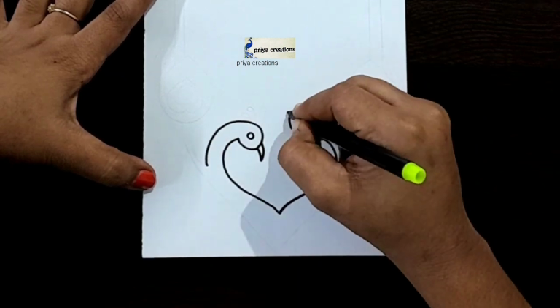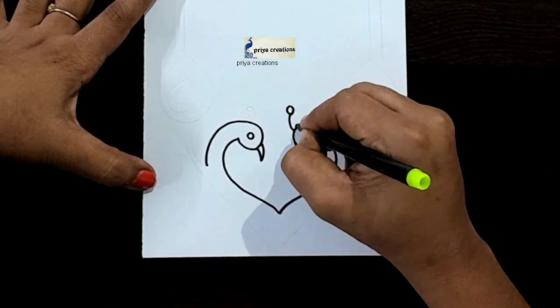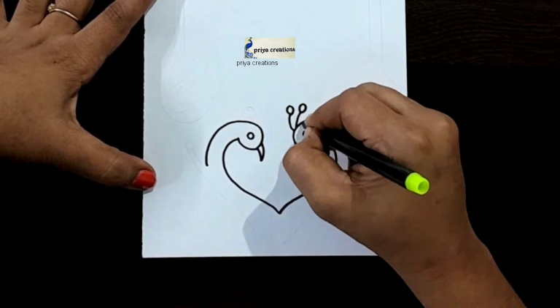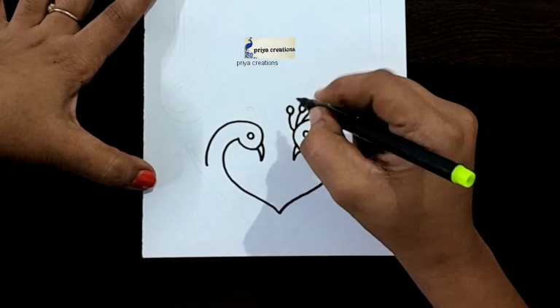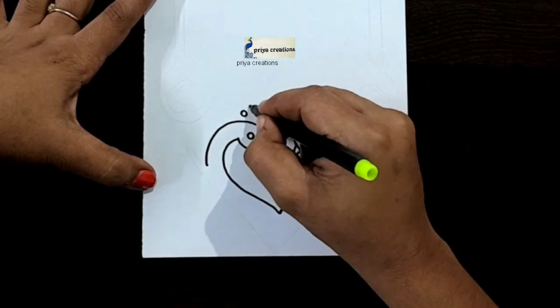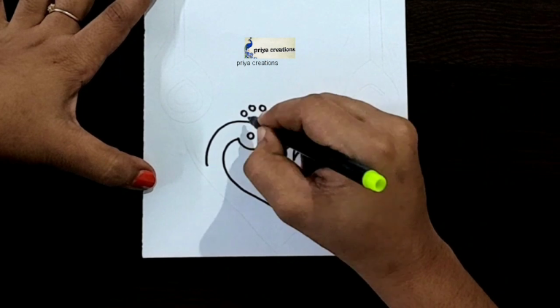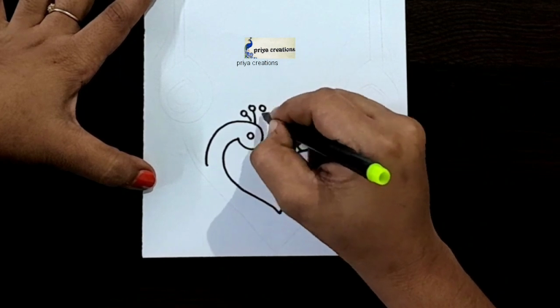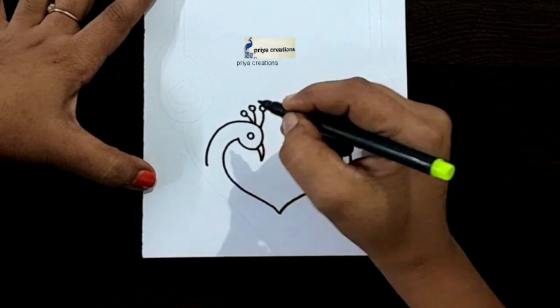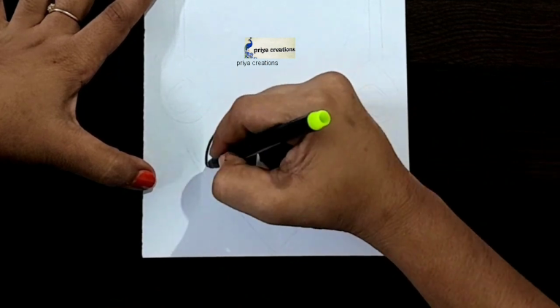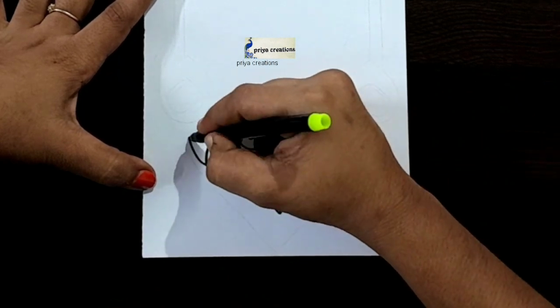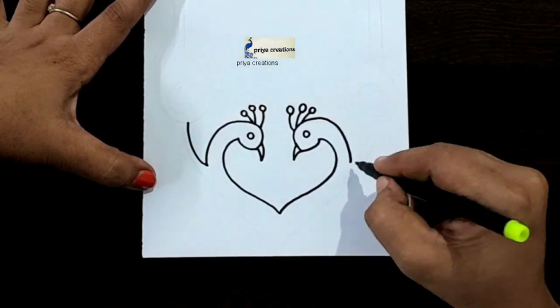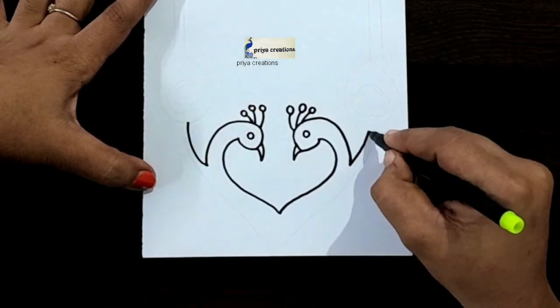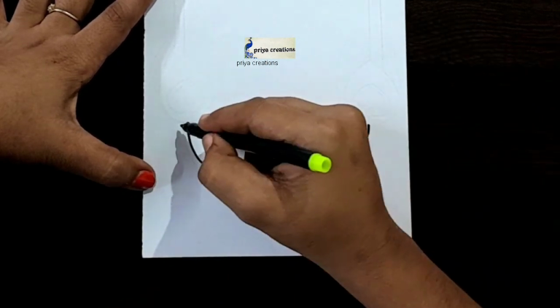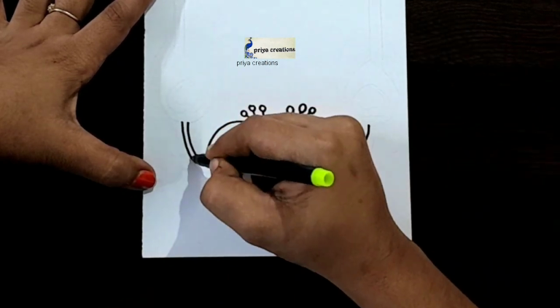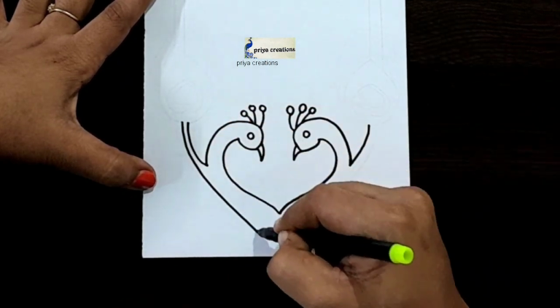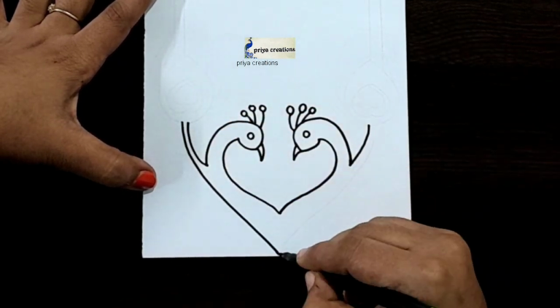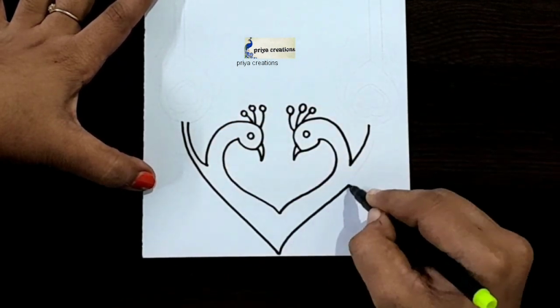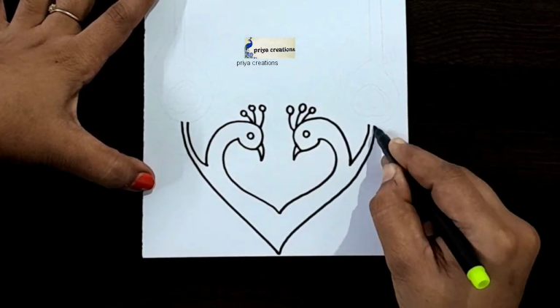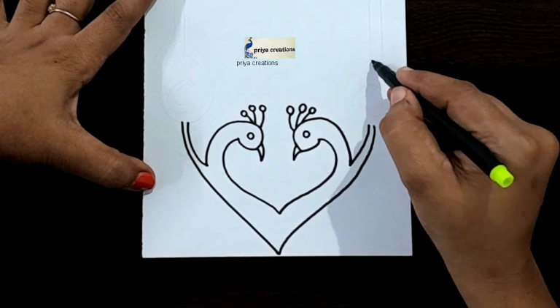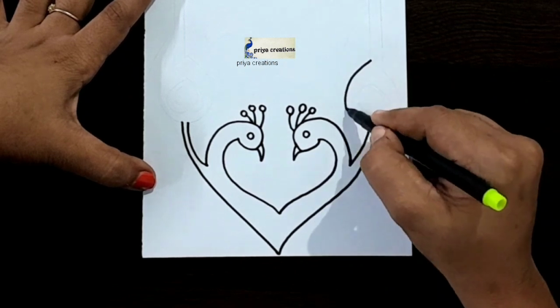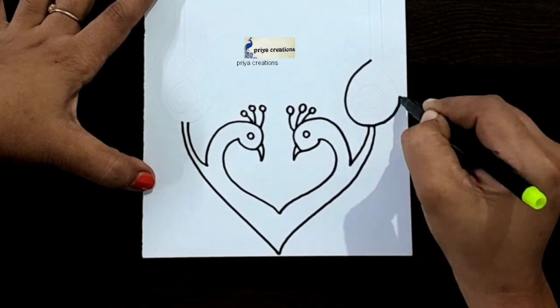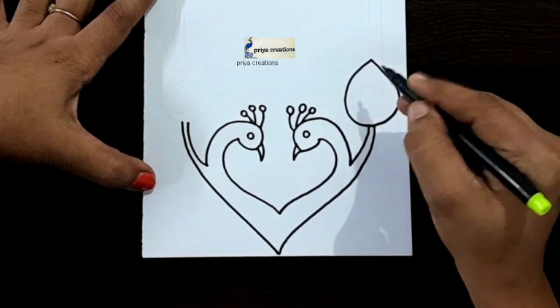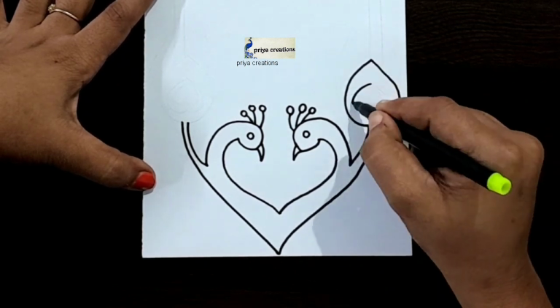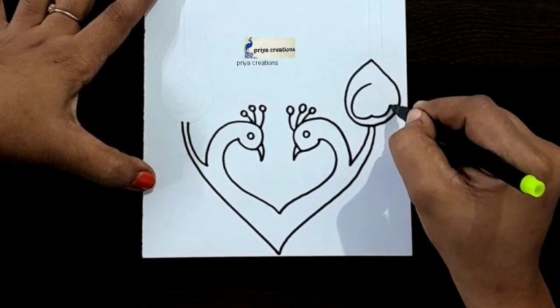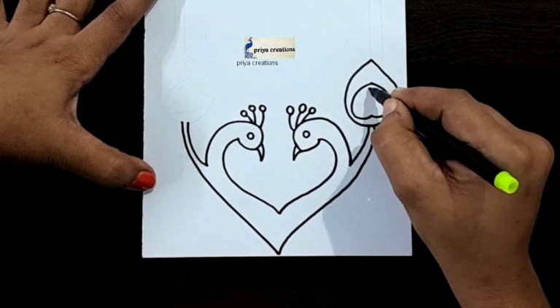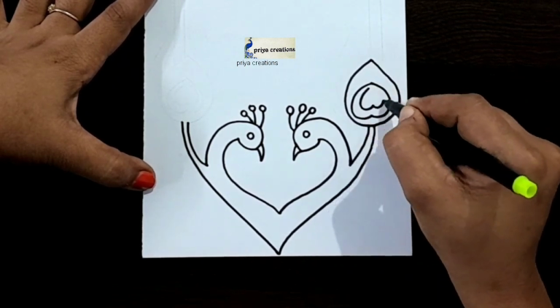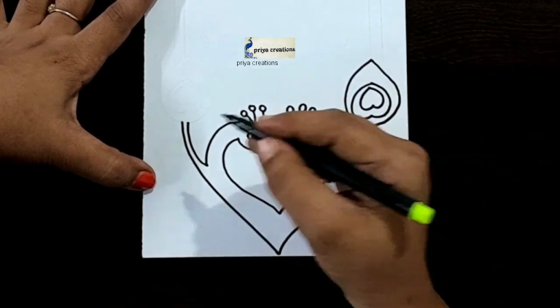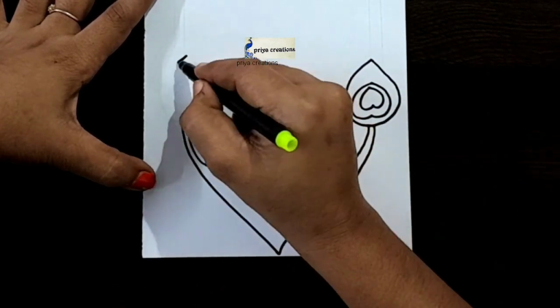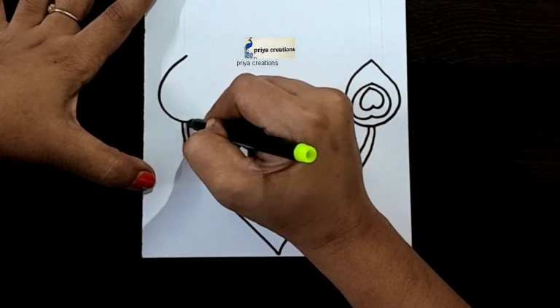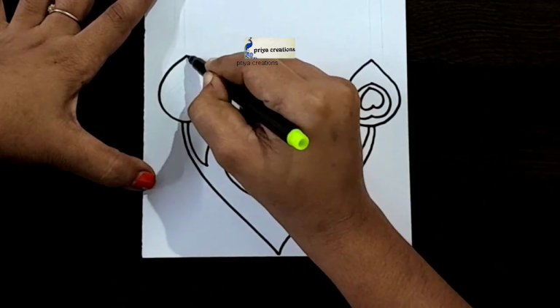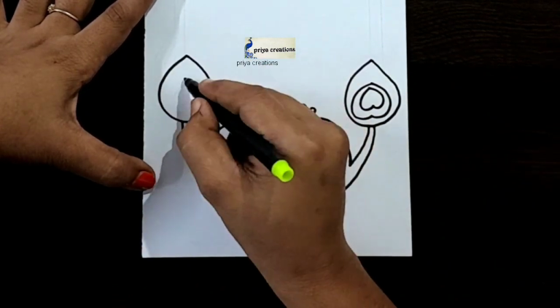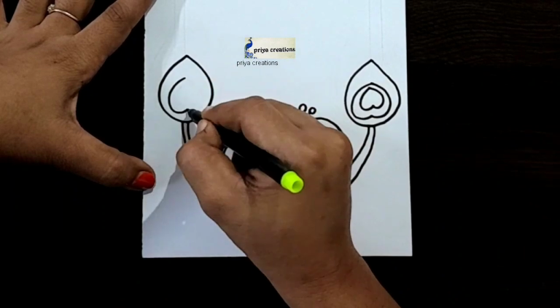Same, repeat here. I'm using black color sketch pen; if you want, you can use any other colors. Draw the feather like this — same, repeat here.